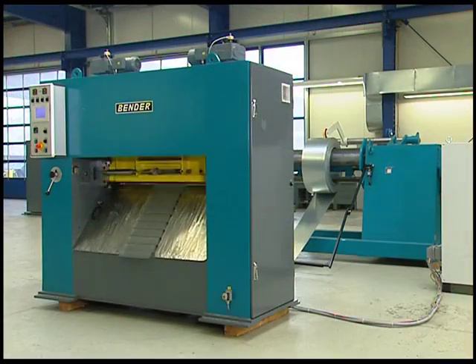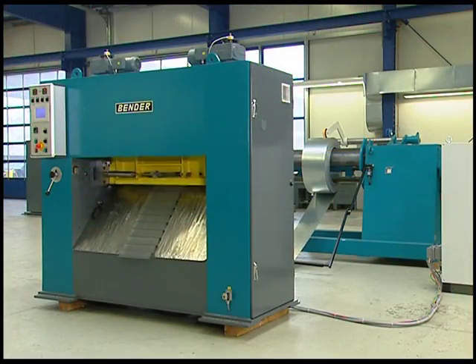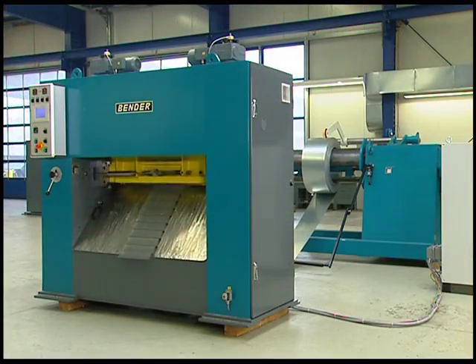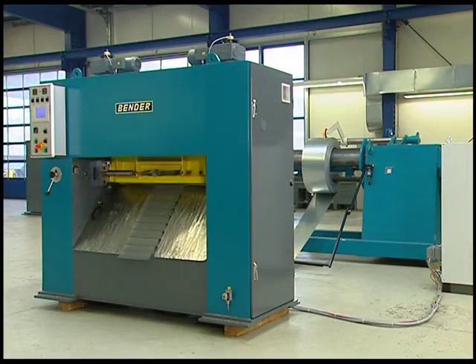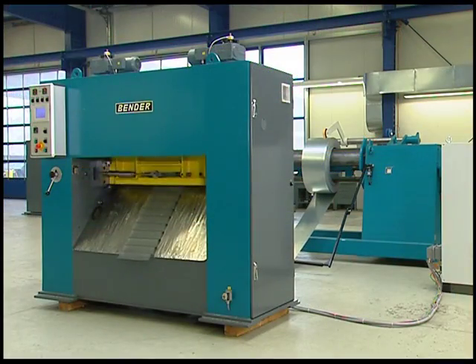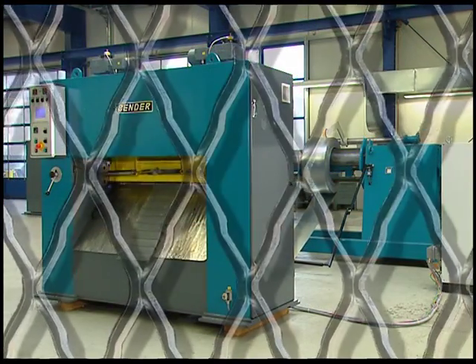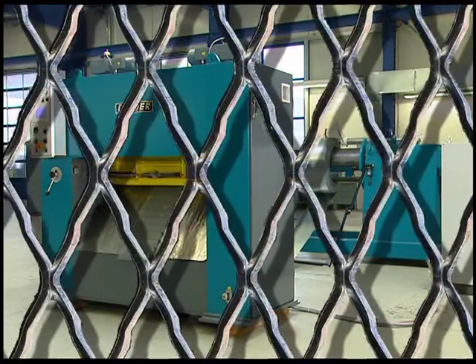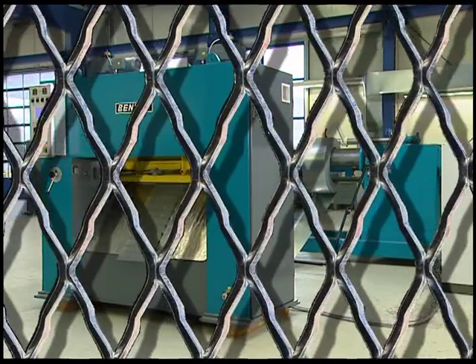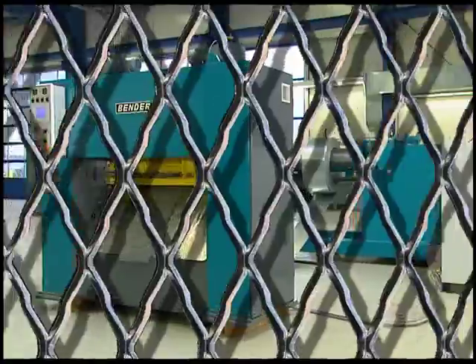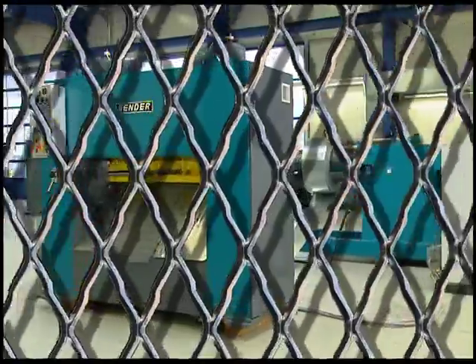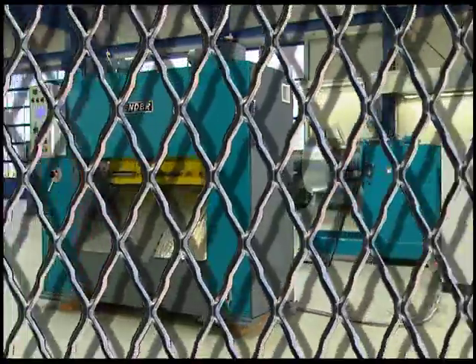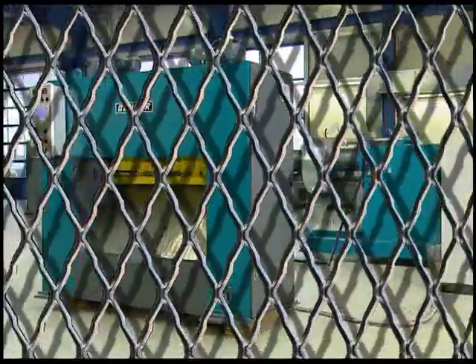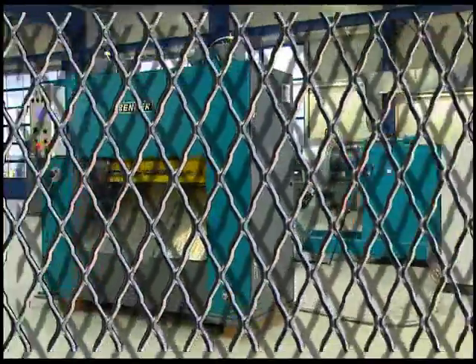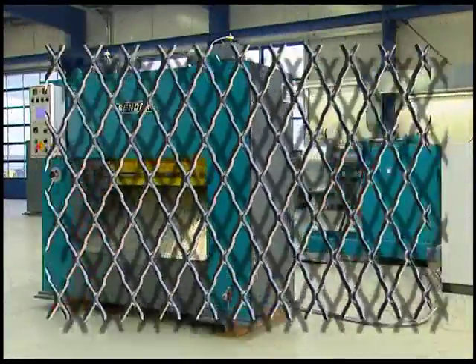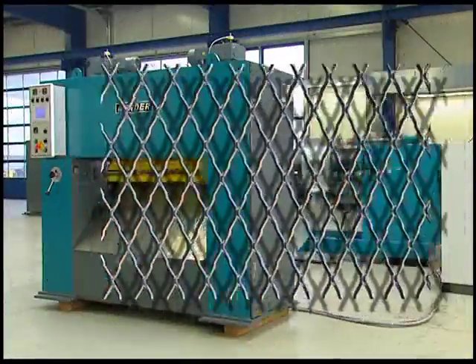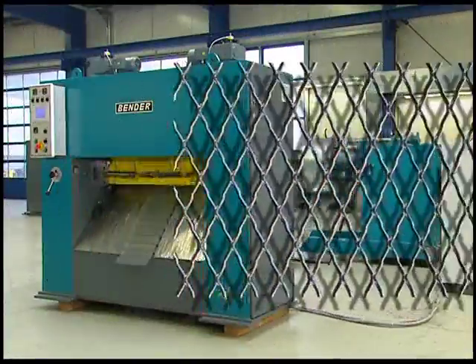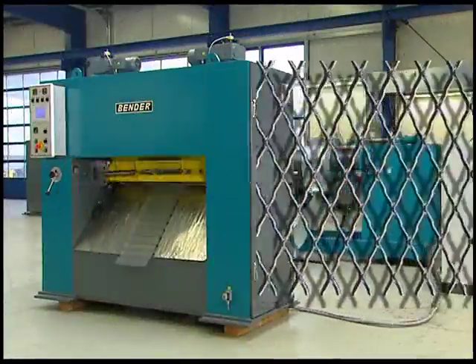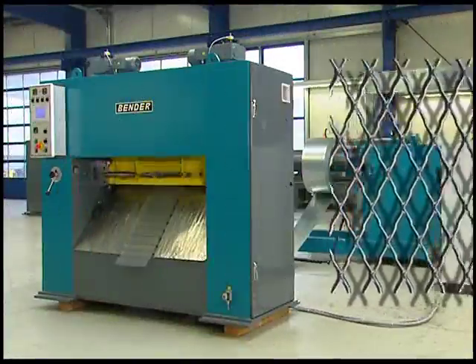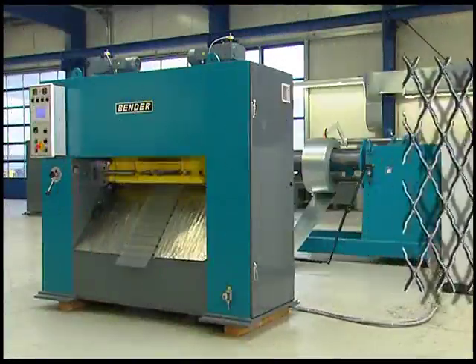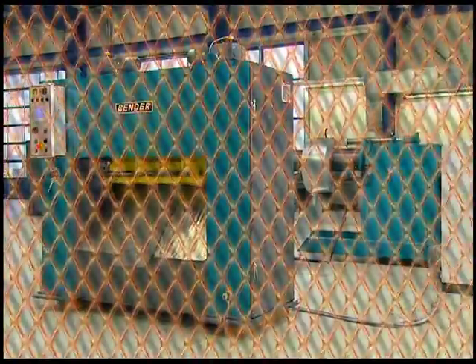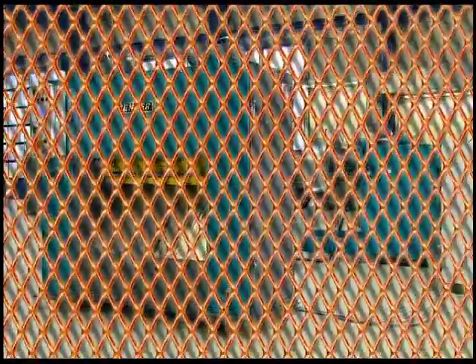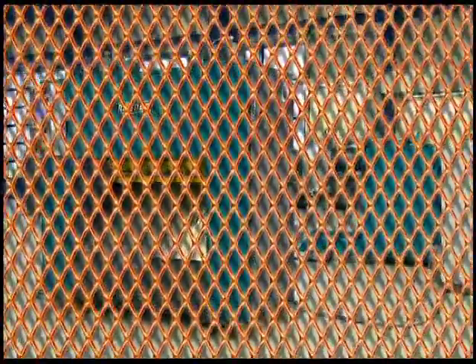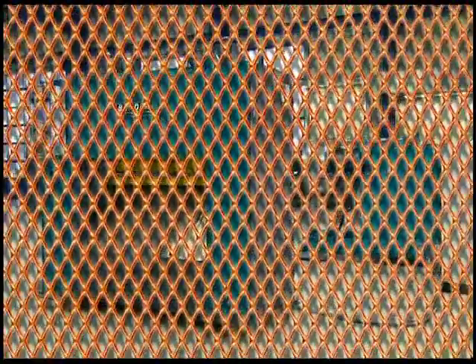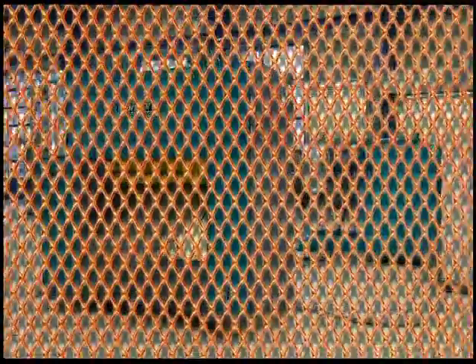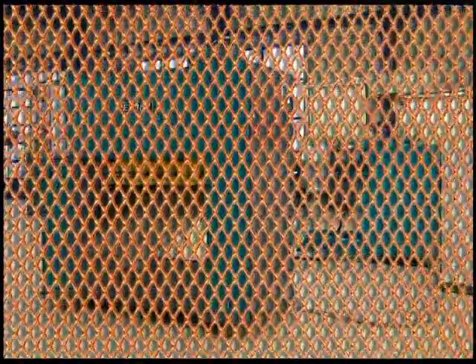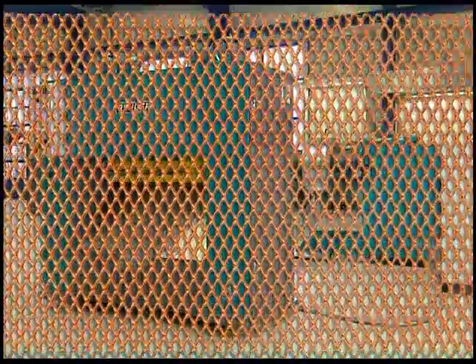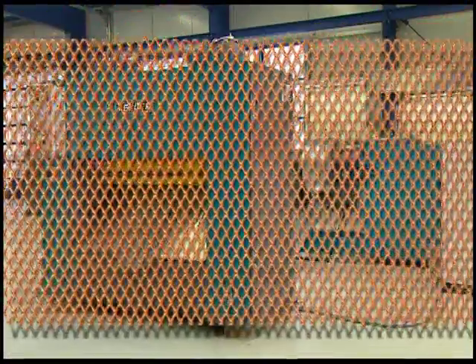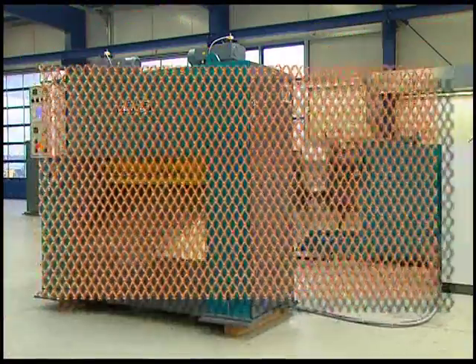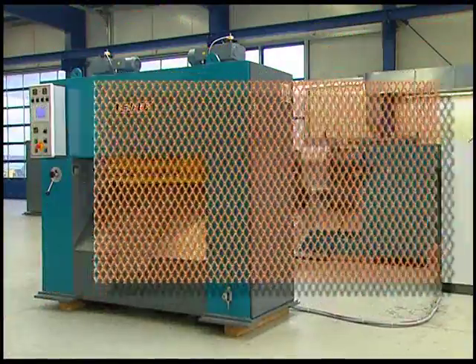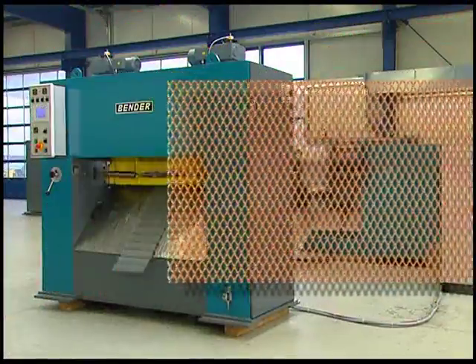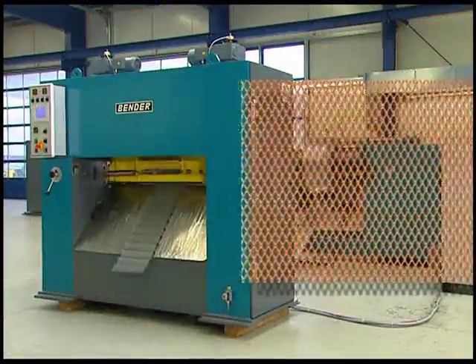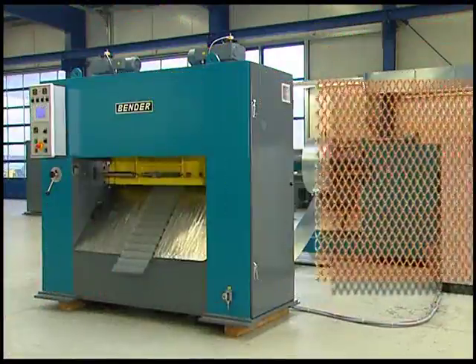Today or in the future, when it comes to the design and manufacture of special expanded metal, there's only one name you really need to remember: Ben Metal.